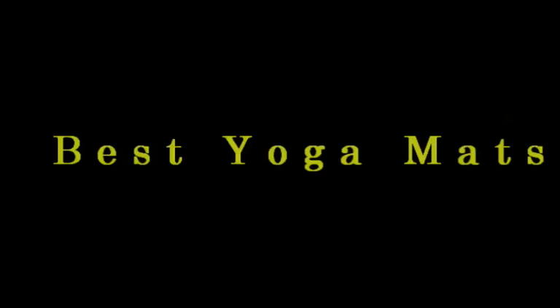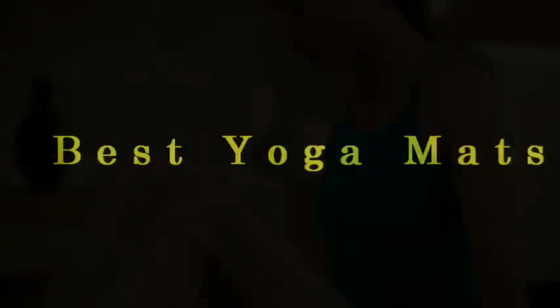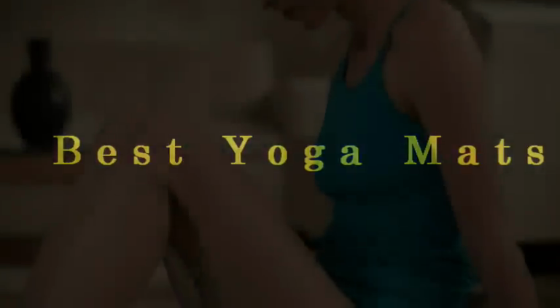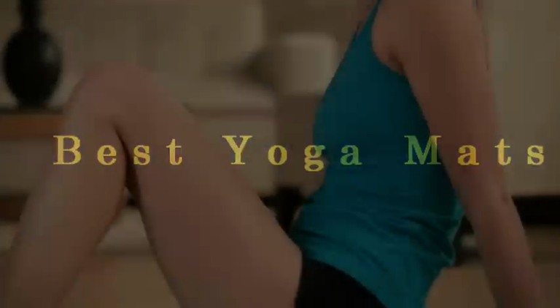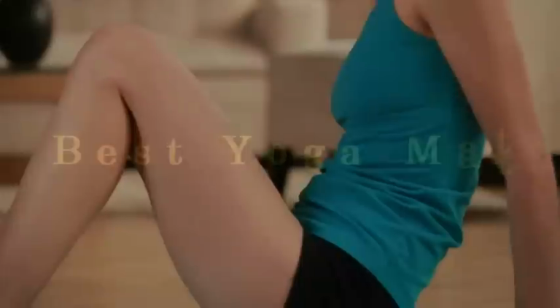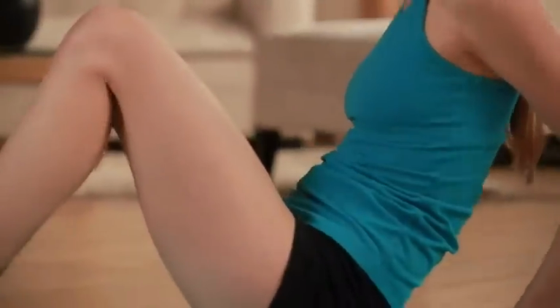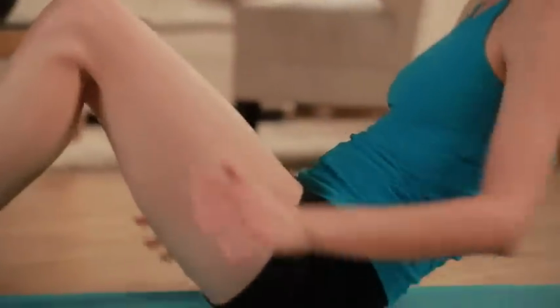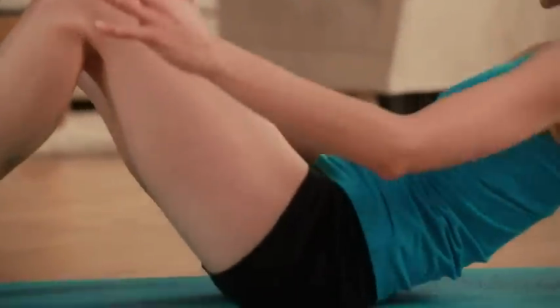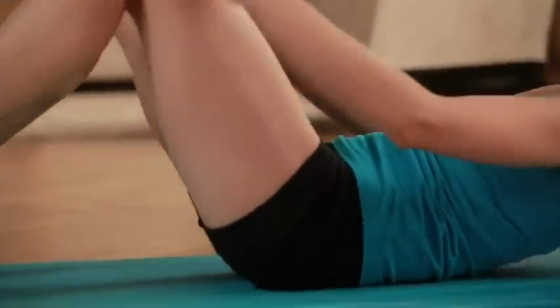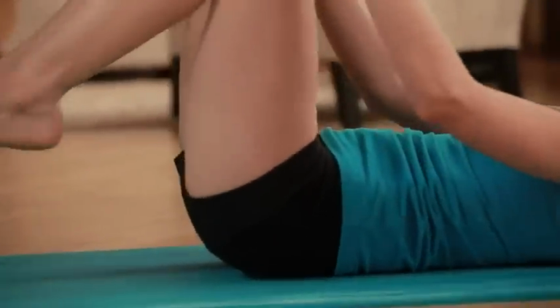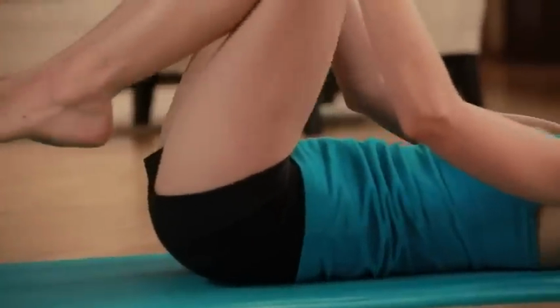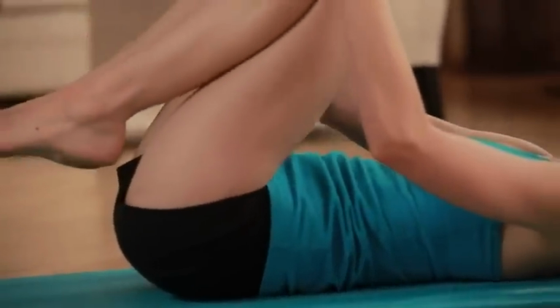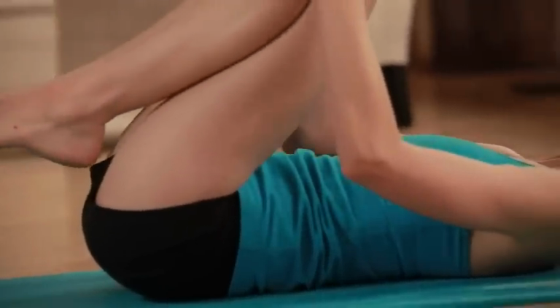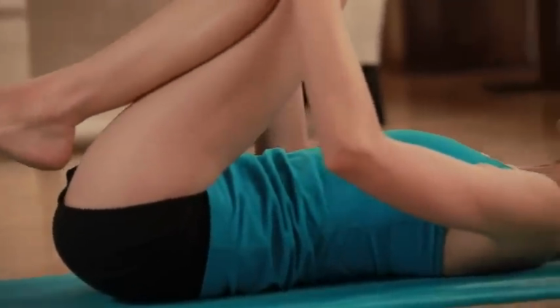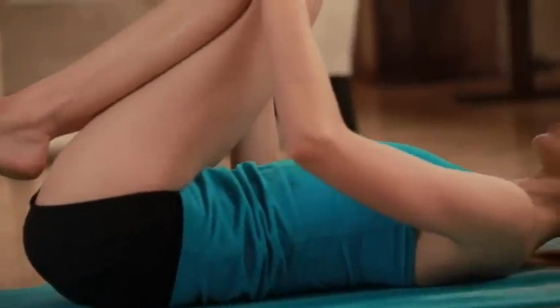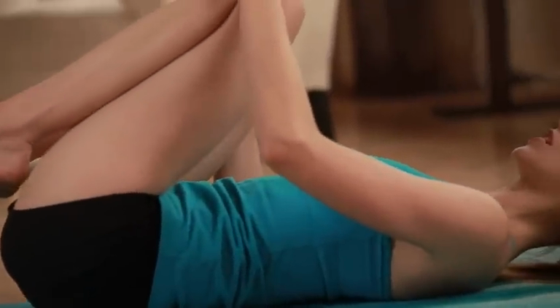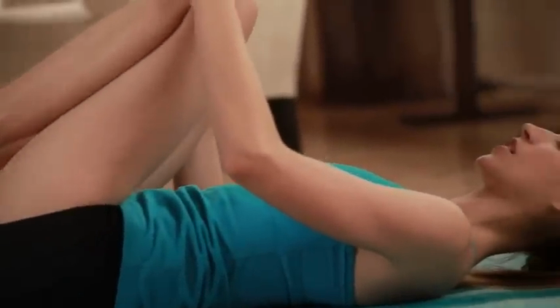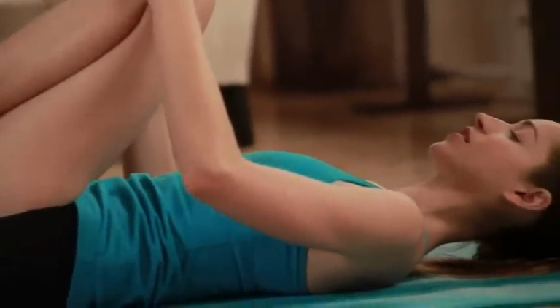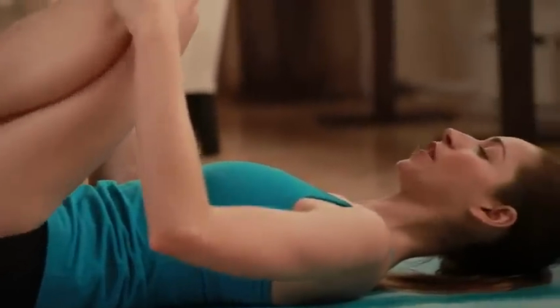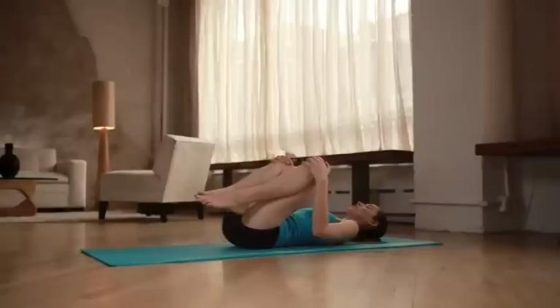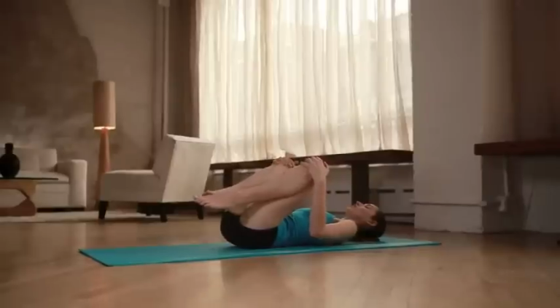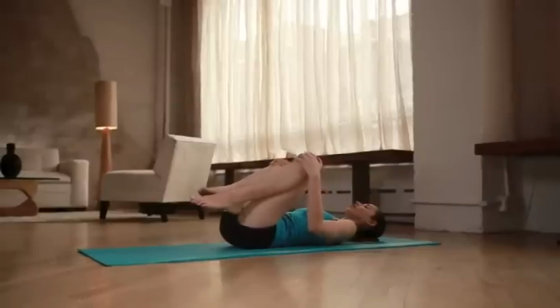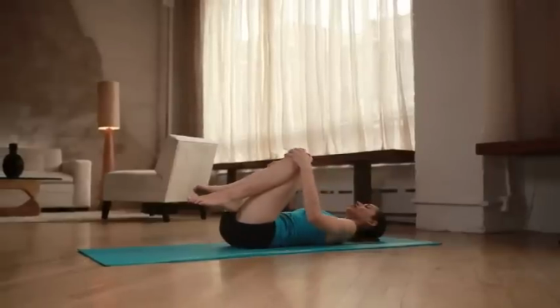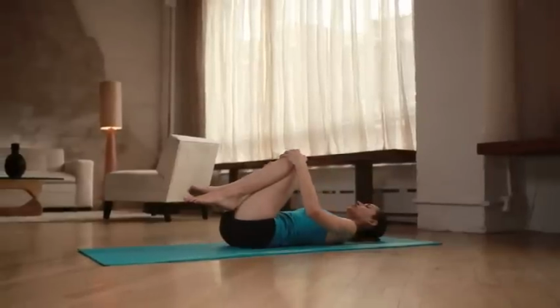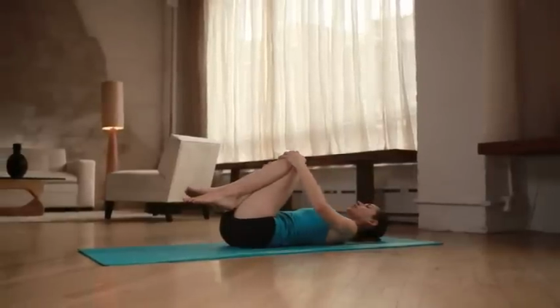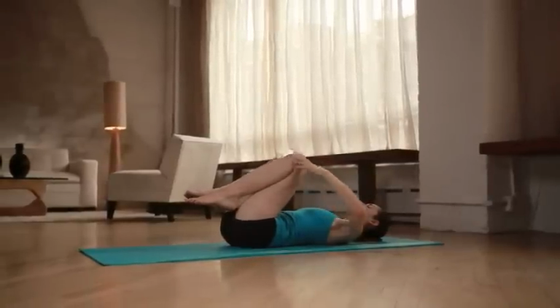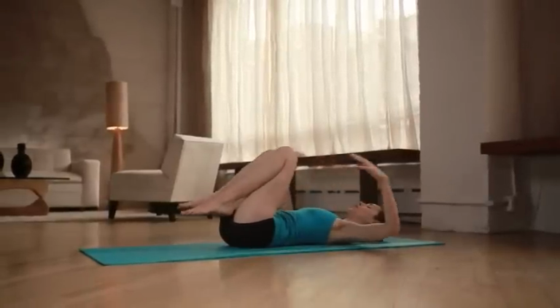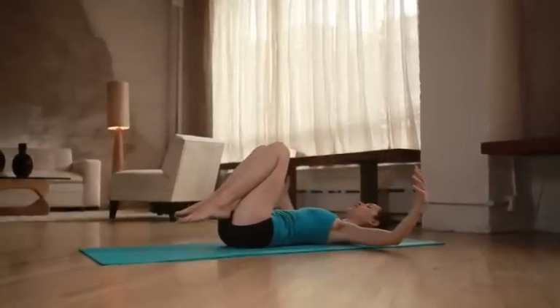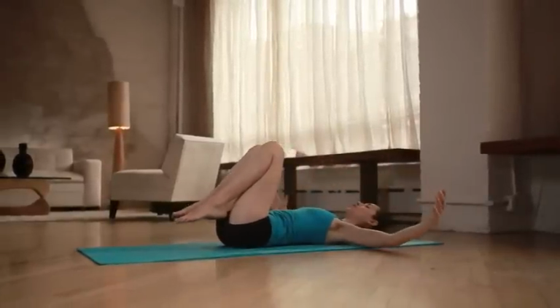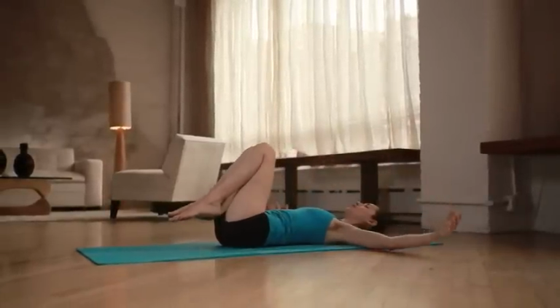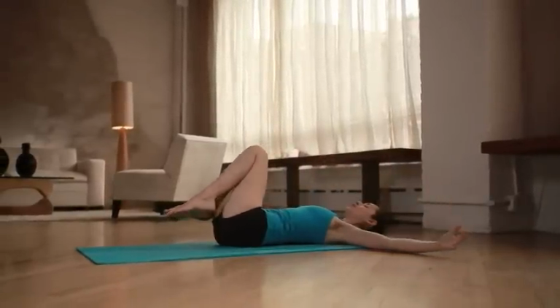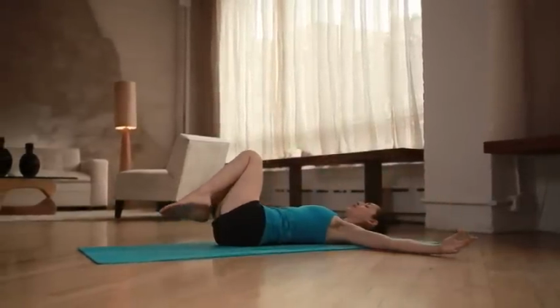The yoga mat you choose can have a massive impact on your yoga practice. It can be the difference between reaping all the incredible benefits of doing yoga or only getting mediocre results.